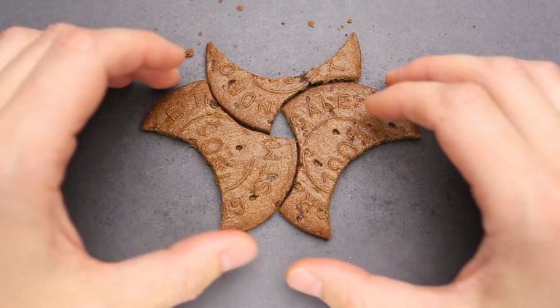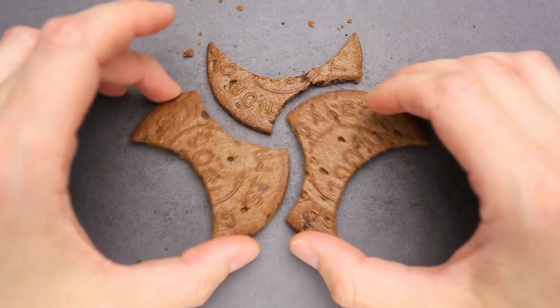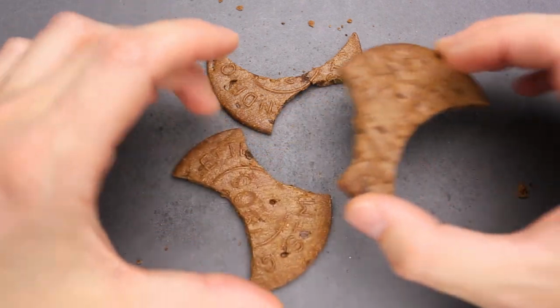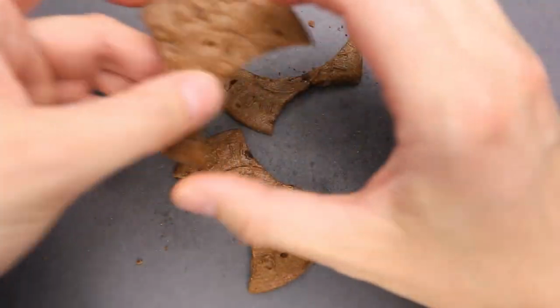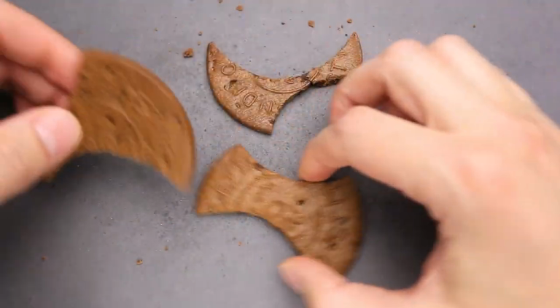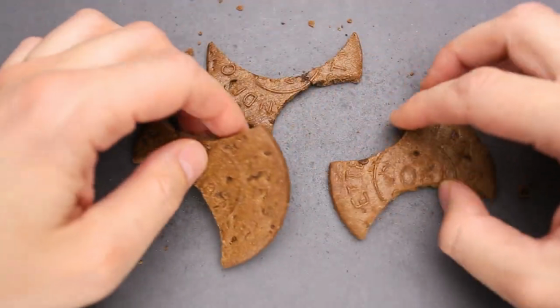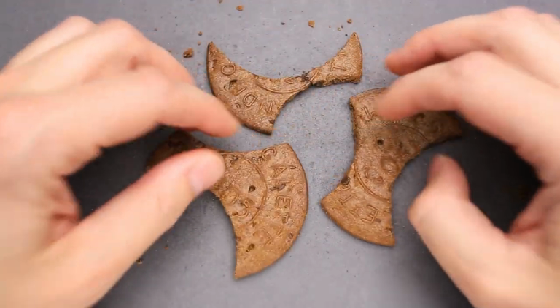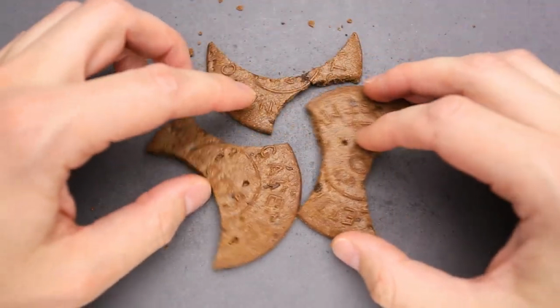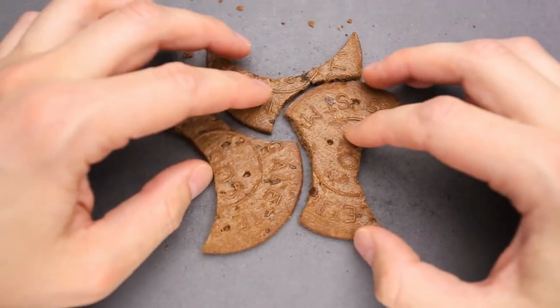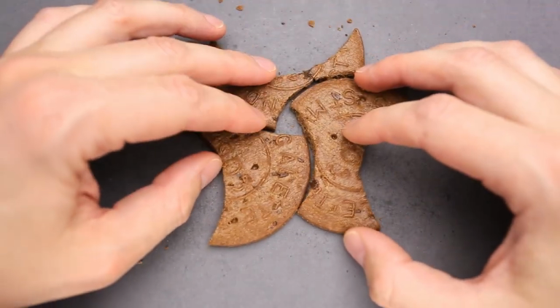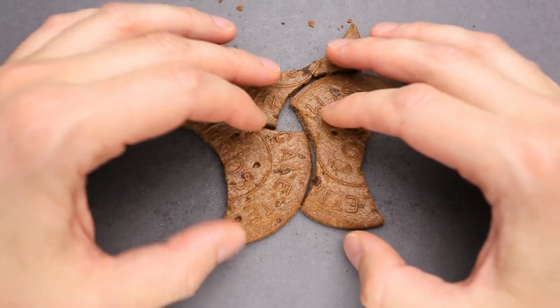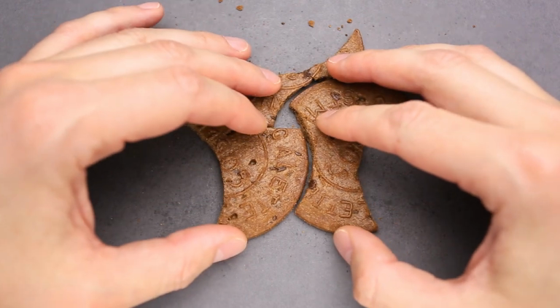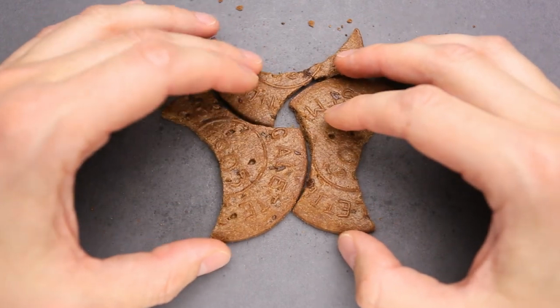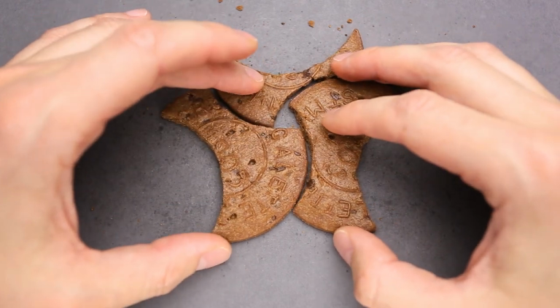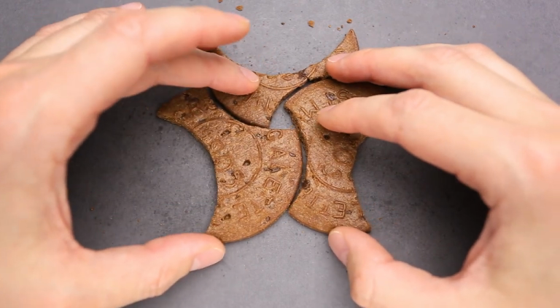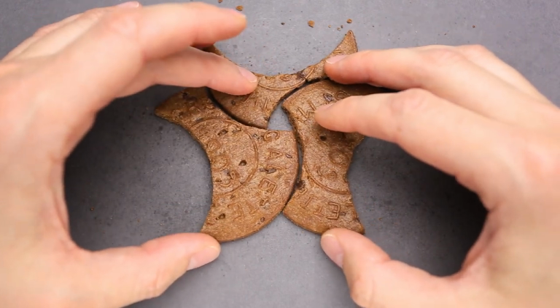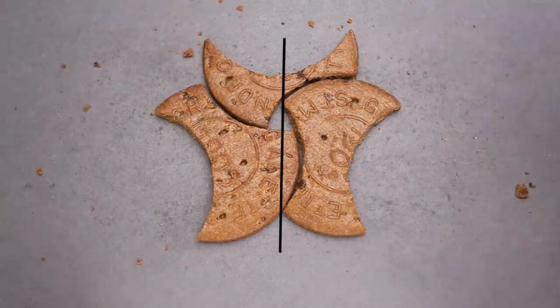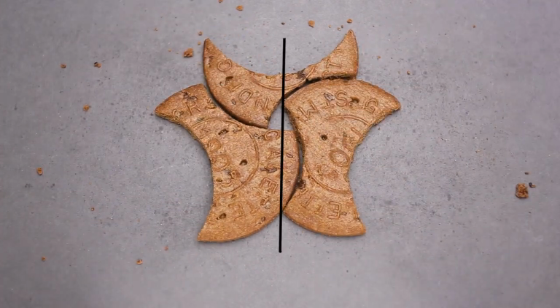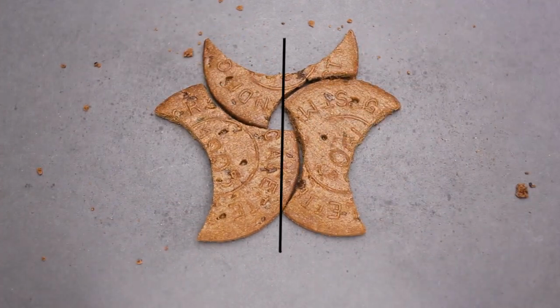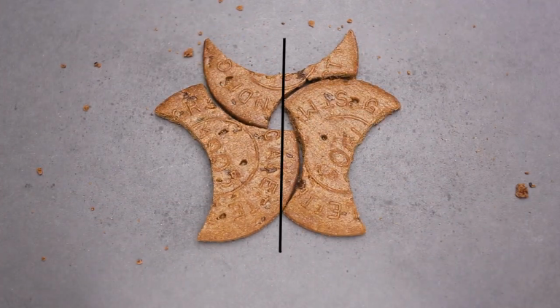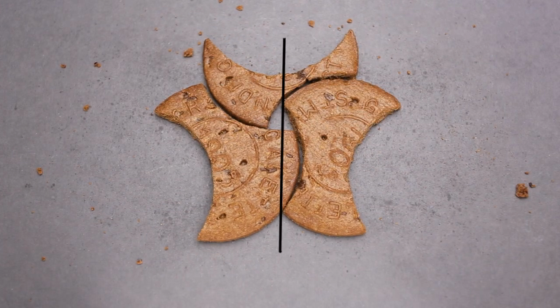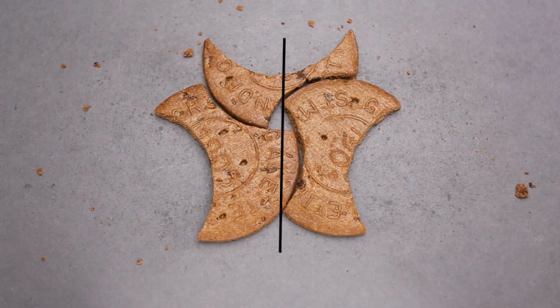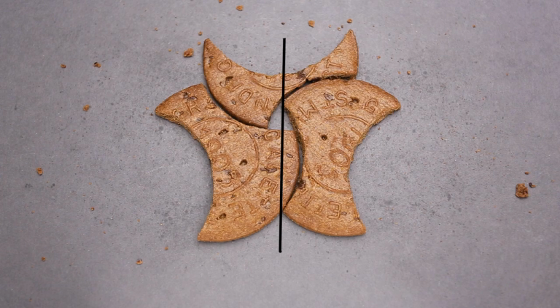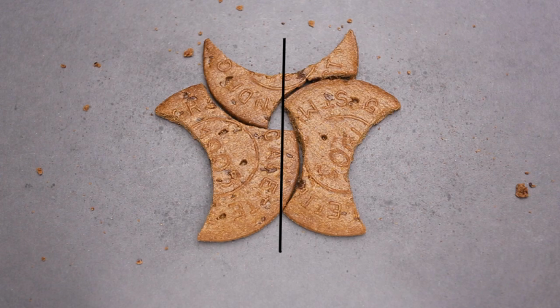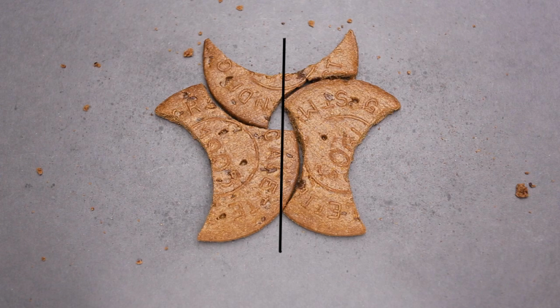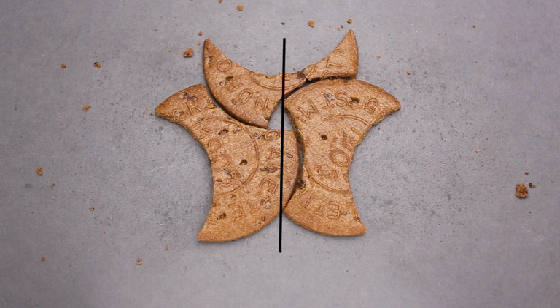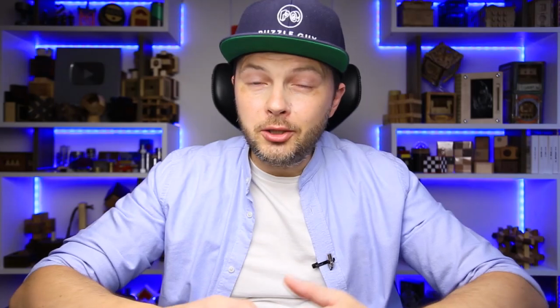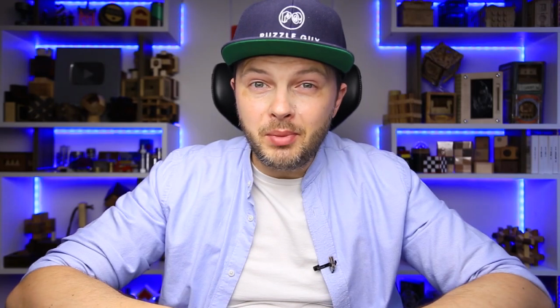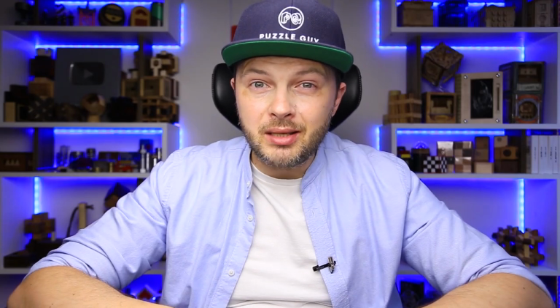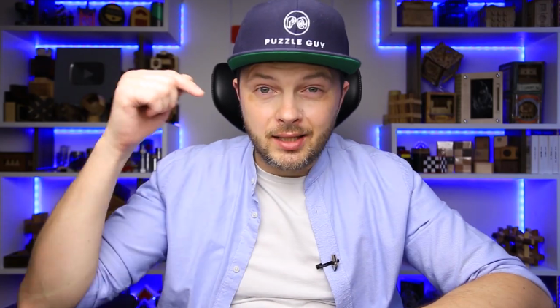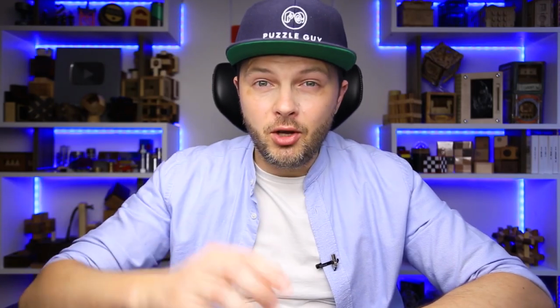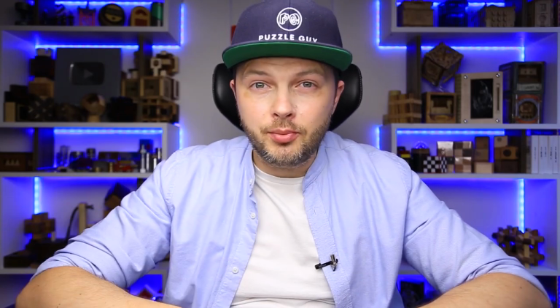And the second solution, you just switch places of both bottom parts and you have another symmetrical shape, which looks more like a butterfly. The link to the Beaten Biscuit puzzle is in the video description.